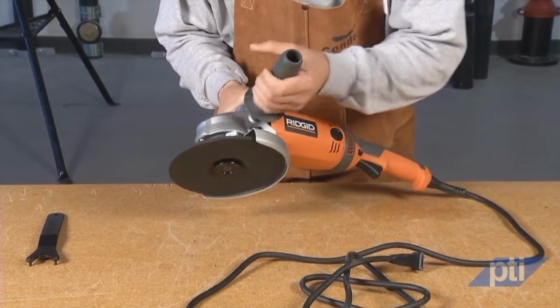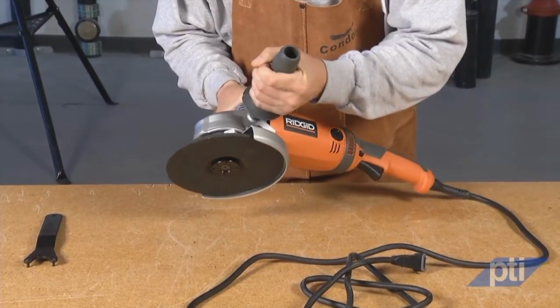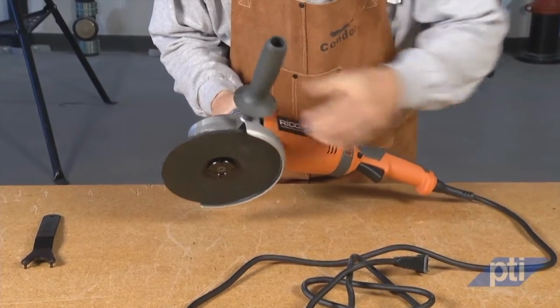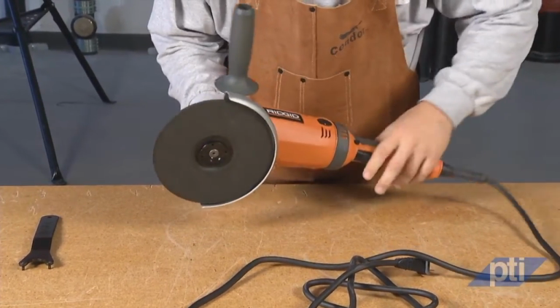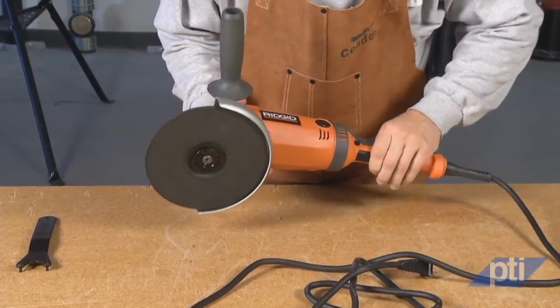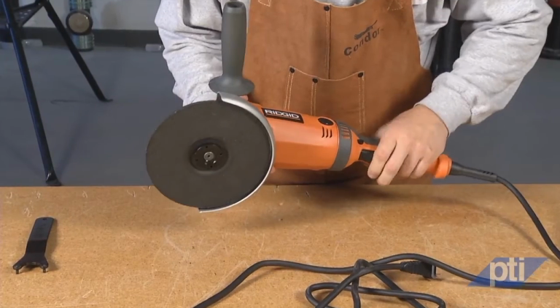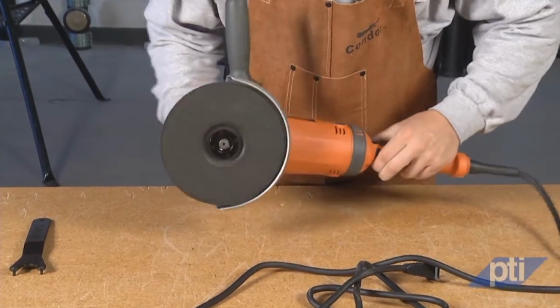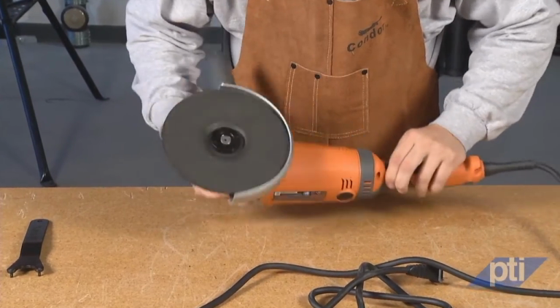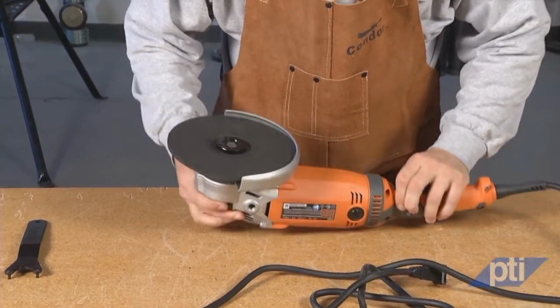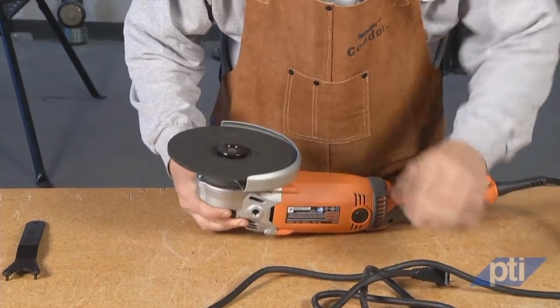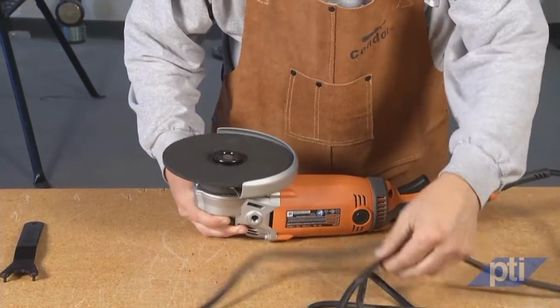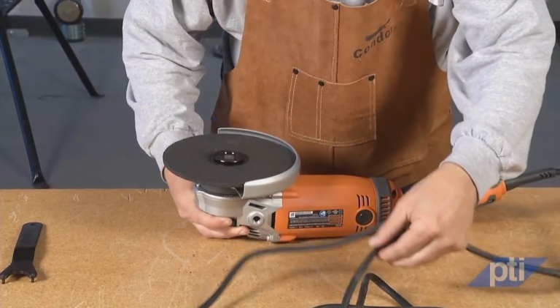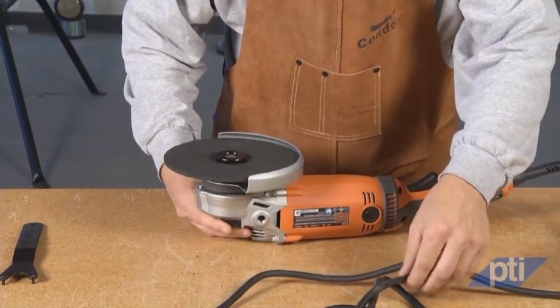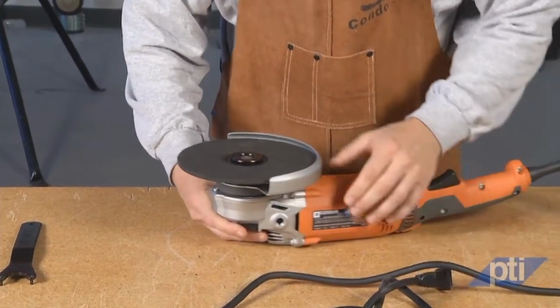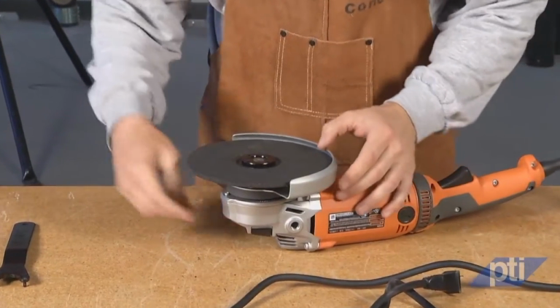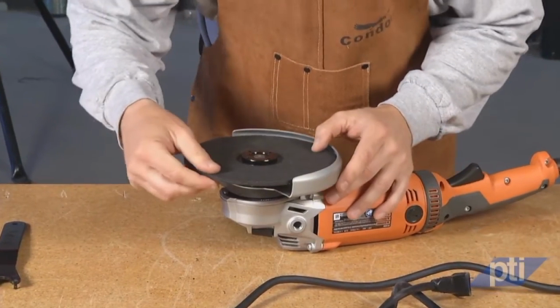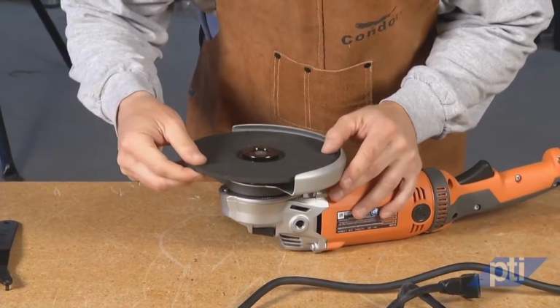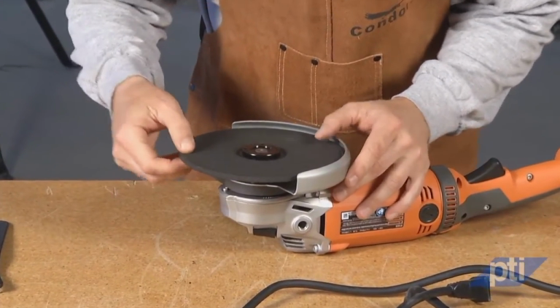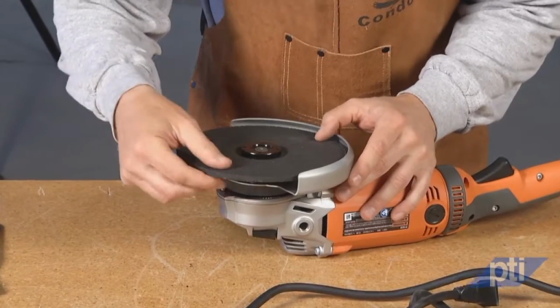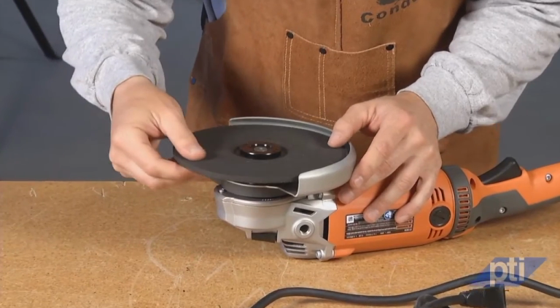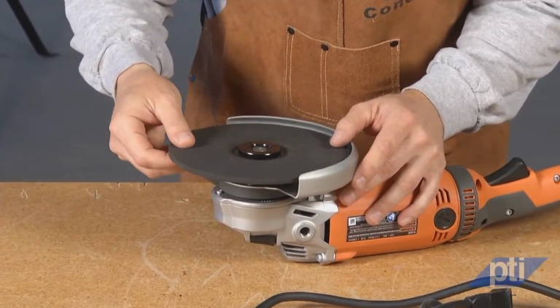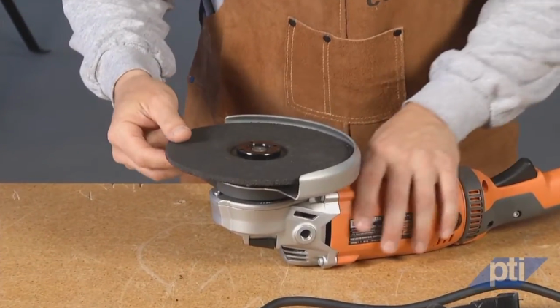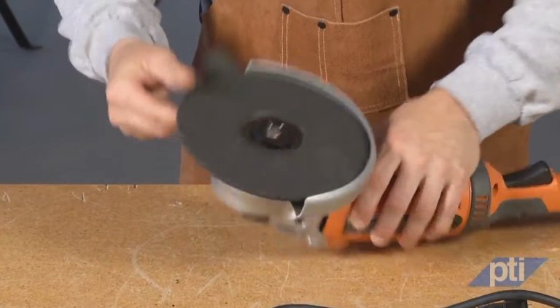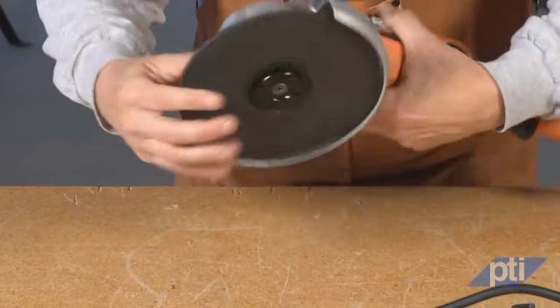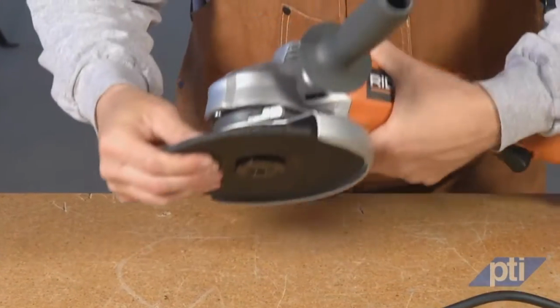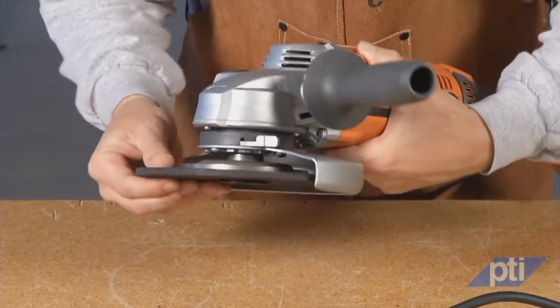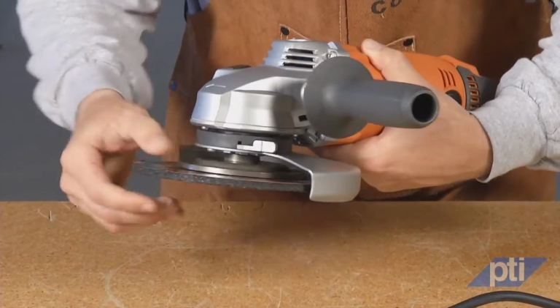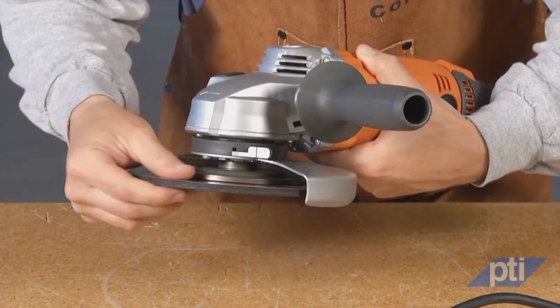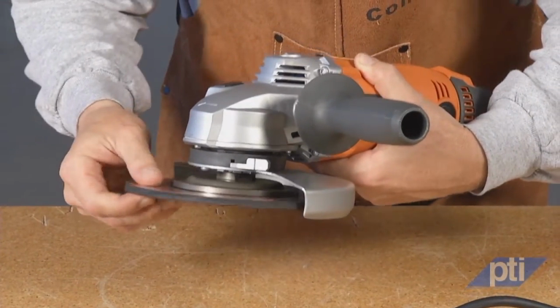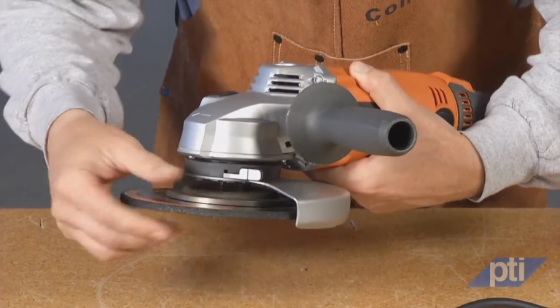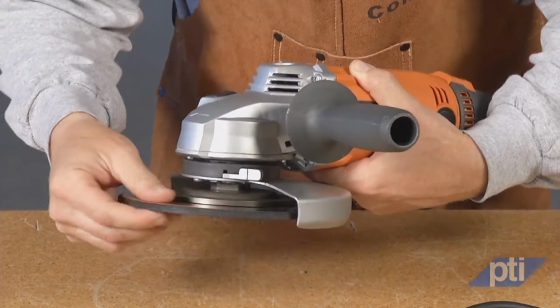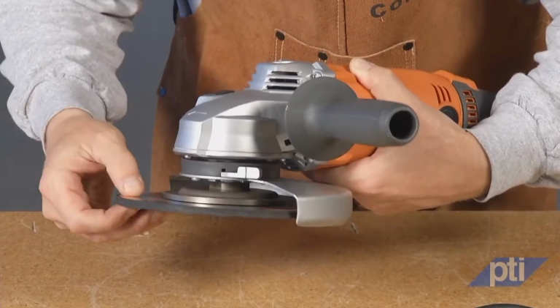Before each use, inspect the accessory. For example, inspect abrasive wheels for chips and cracks, the backing pad for cracks, tears, or excess wear, and the wire brush for loose or cracked wires.